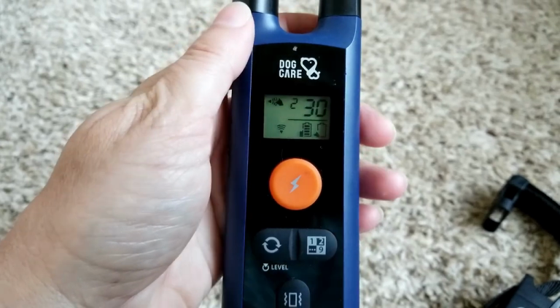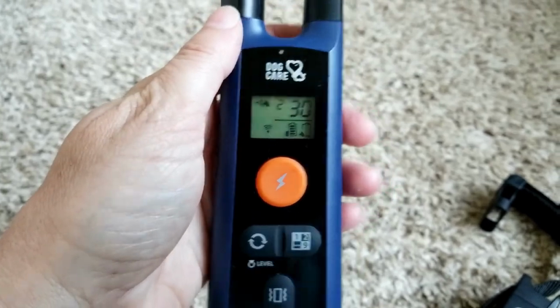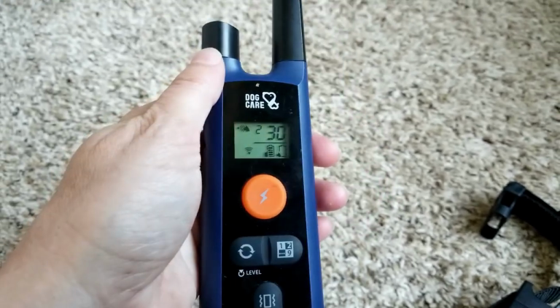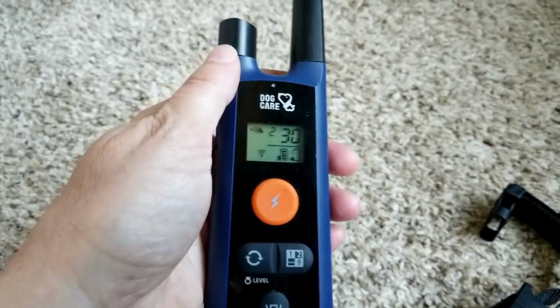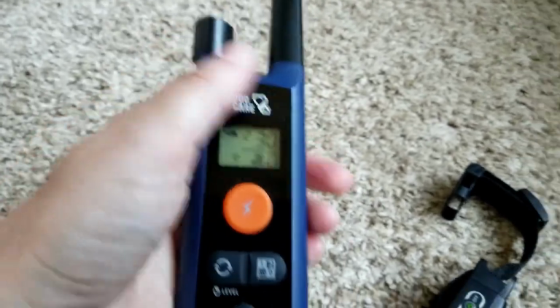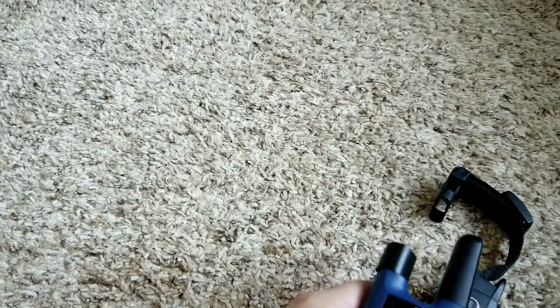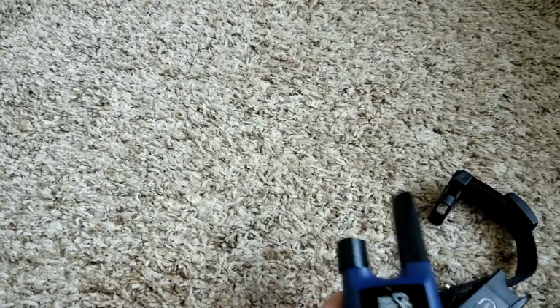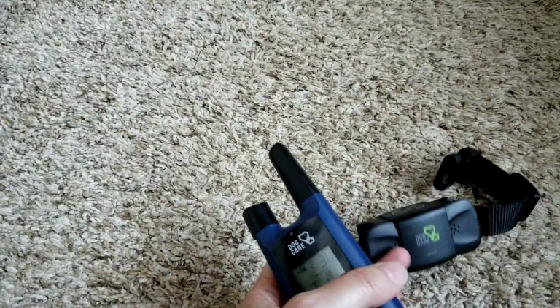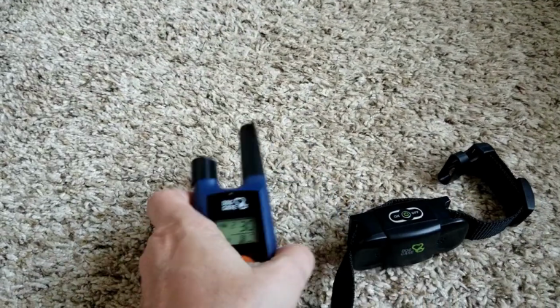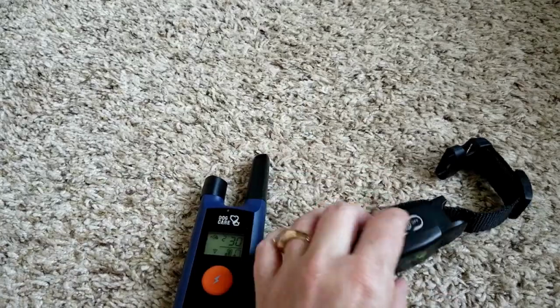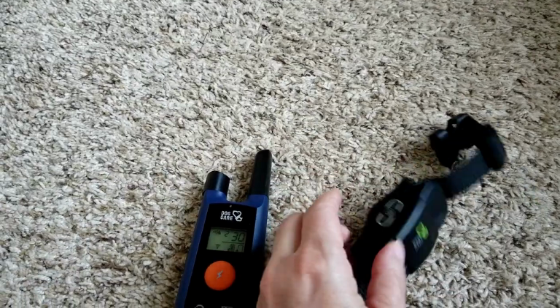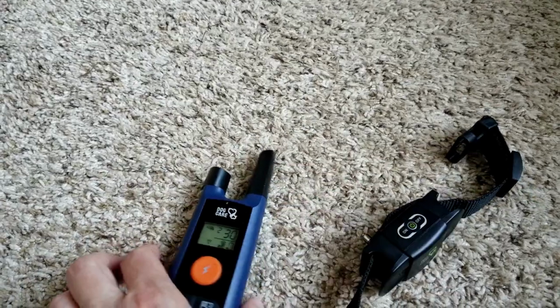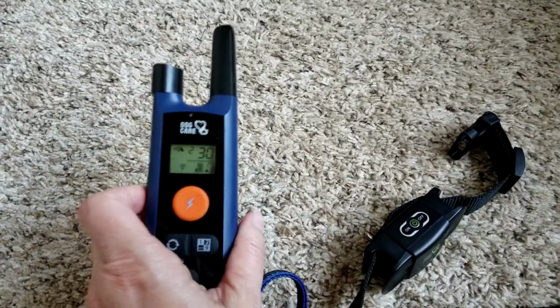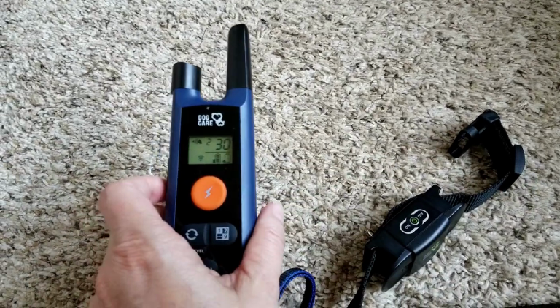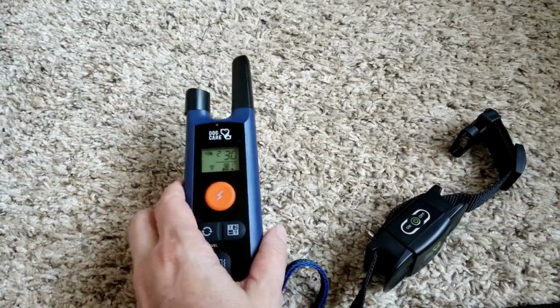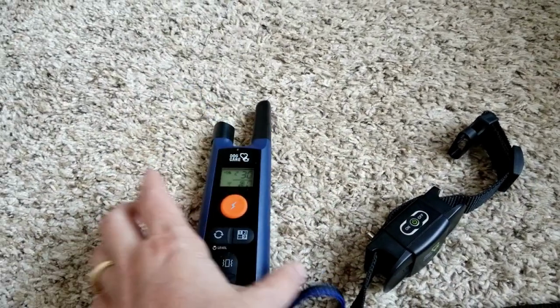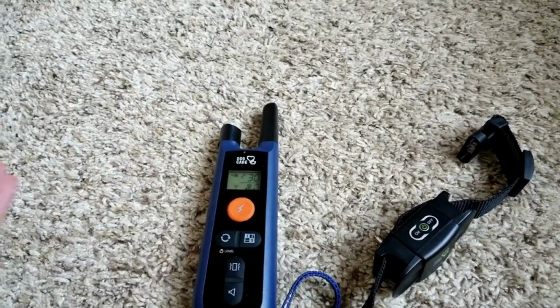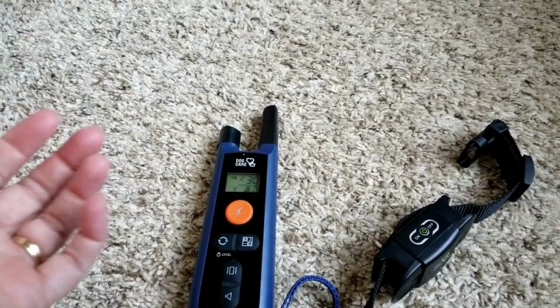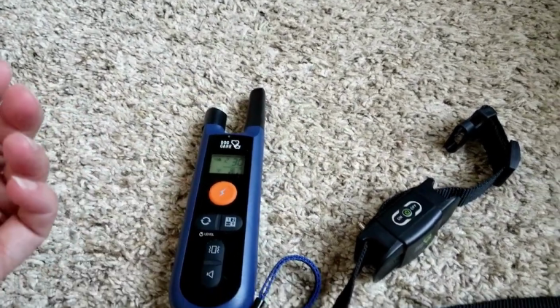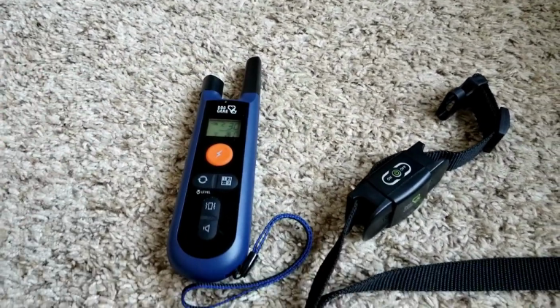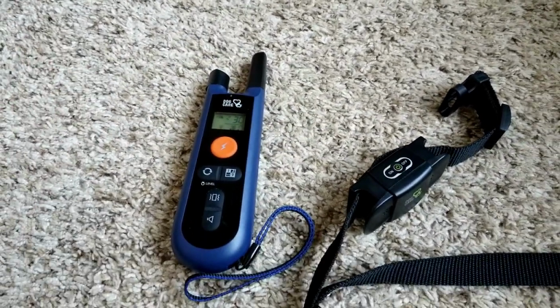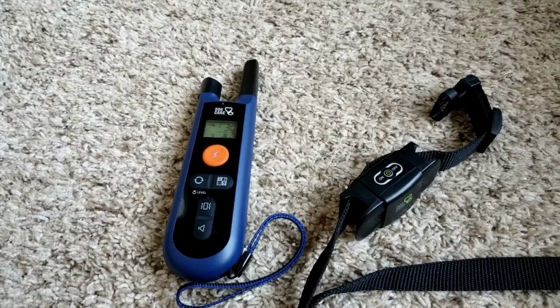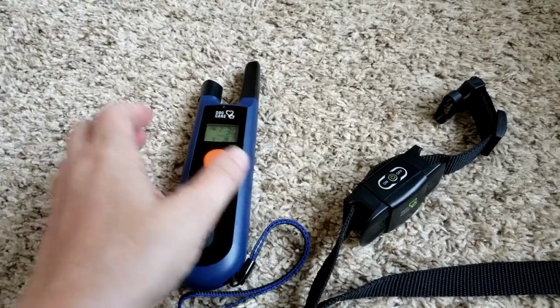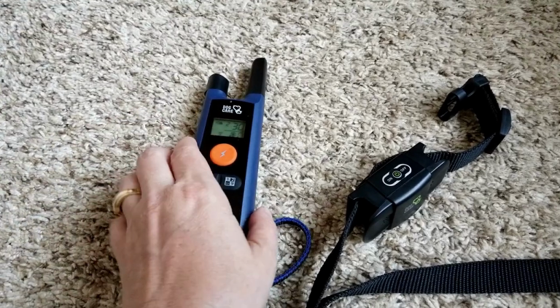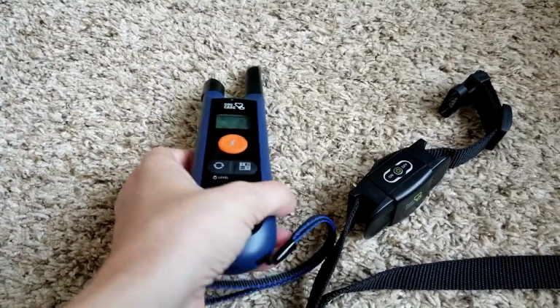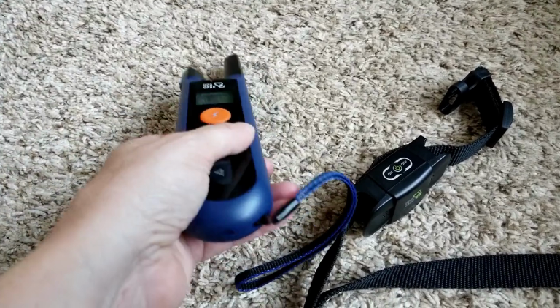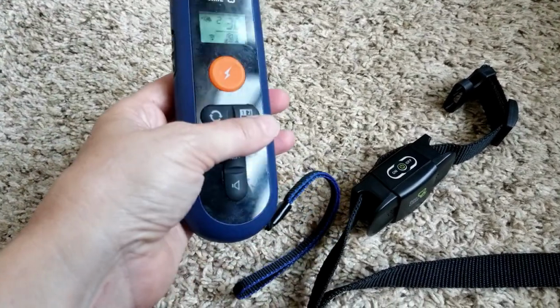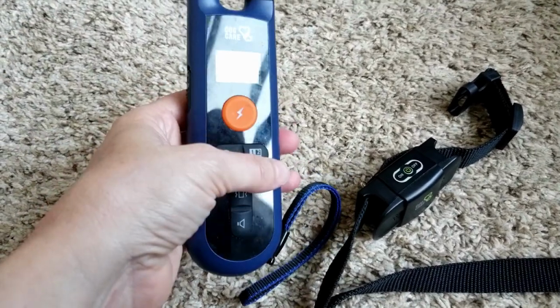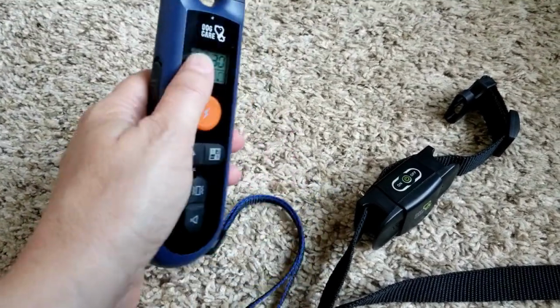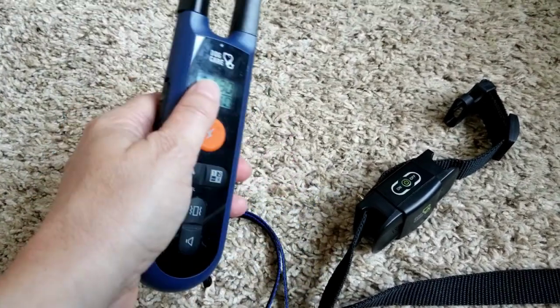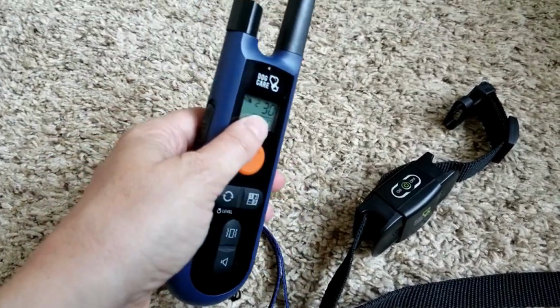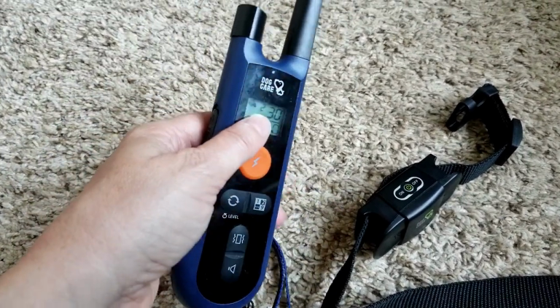I watched a video, and he said that you have to plug this collar in to be able to reset it, but then I couldn't get it to reset. So I actually called the company, and it's actually super easy to do.